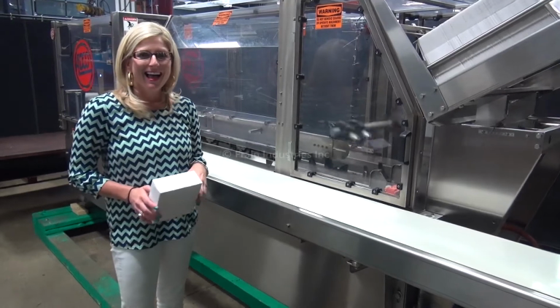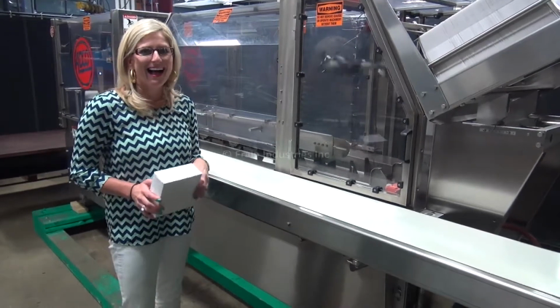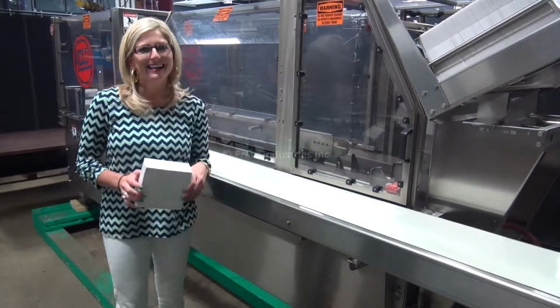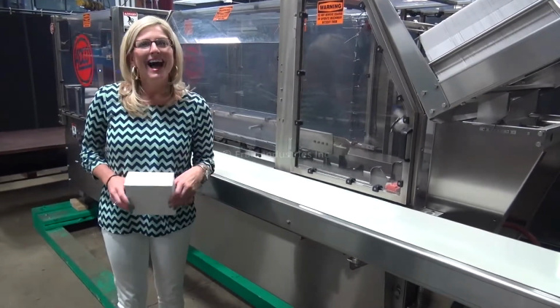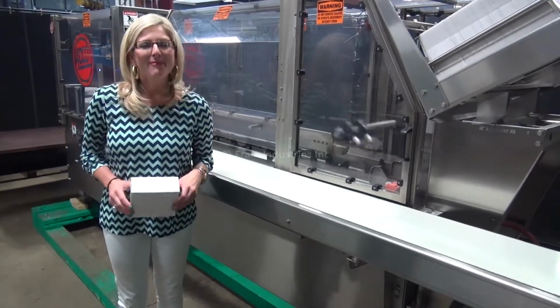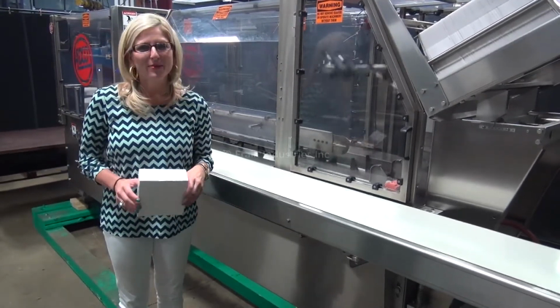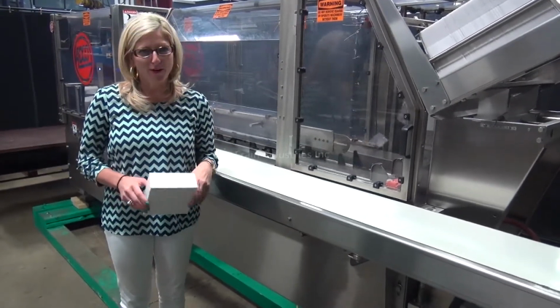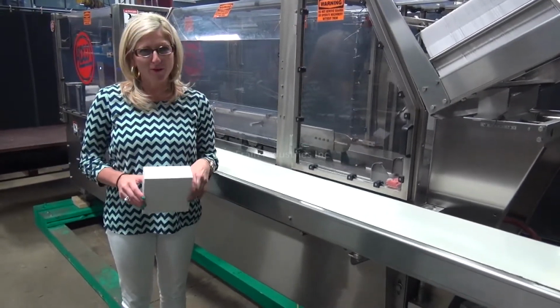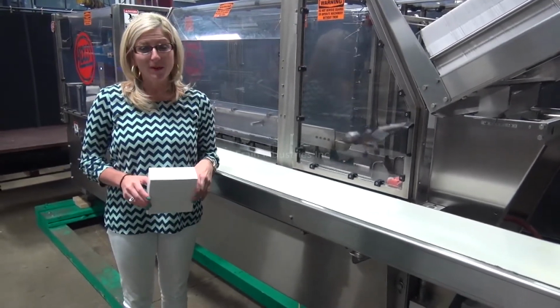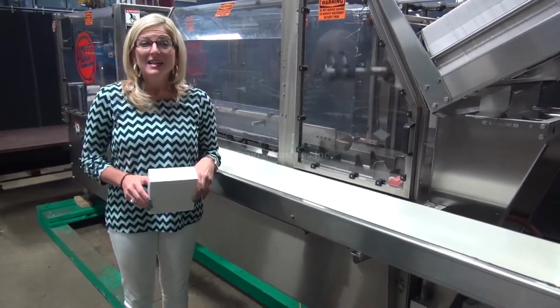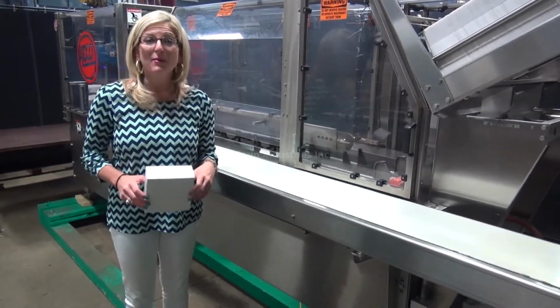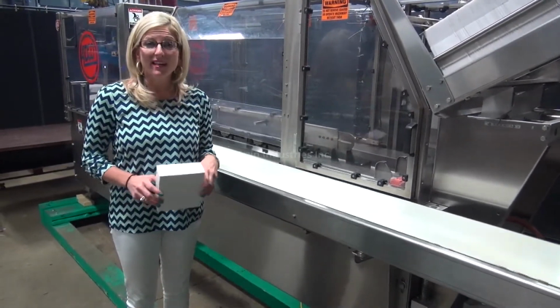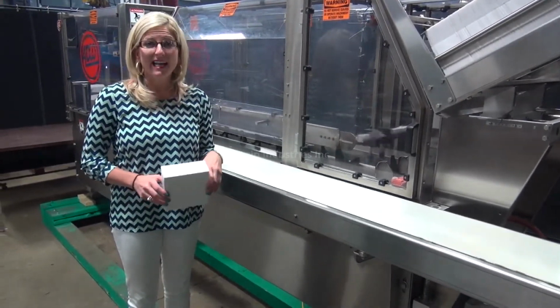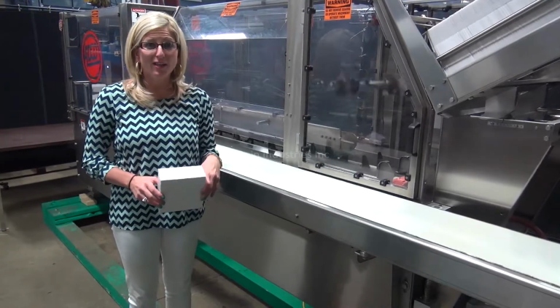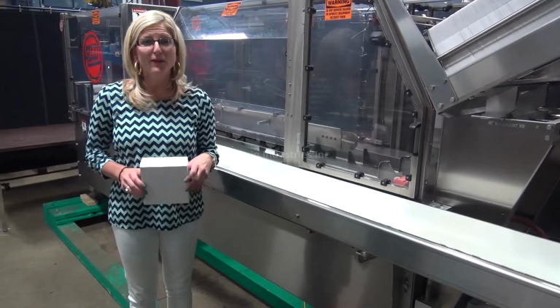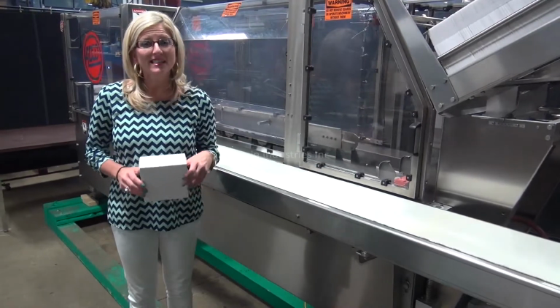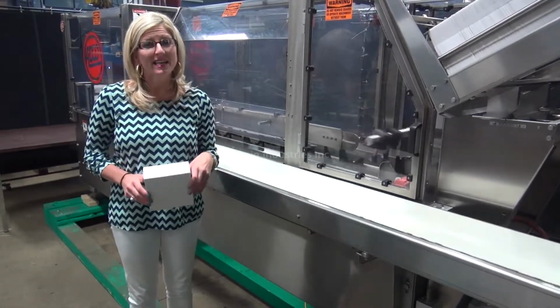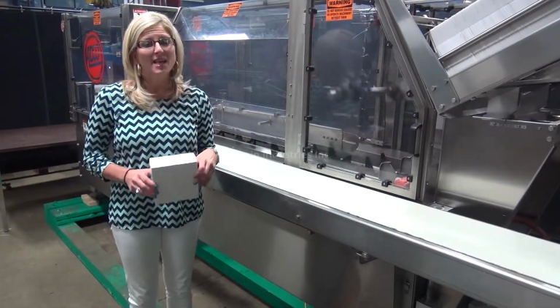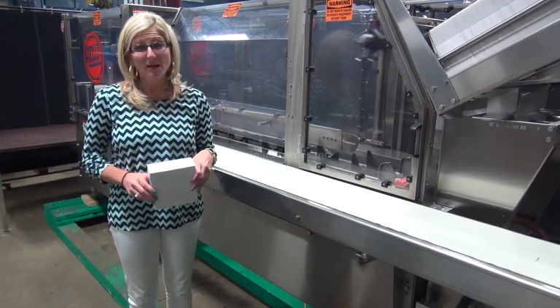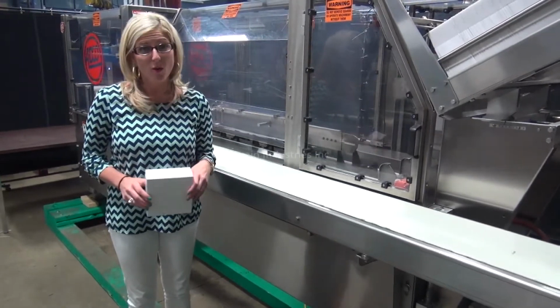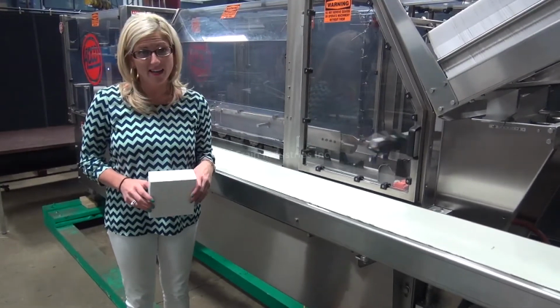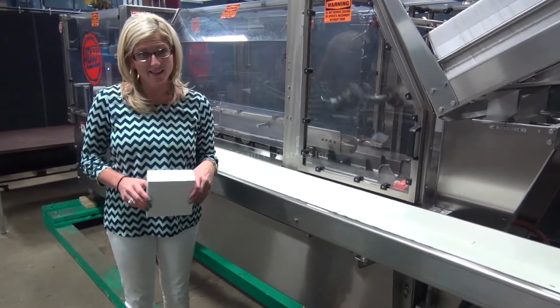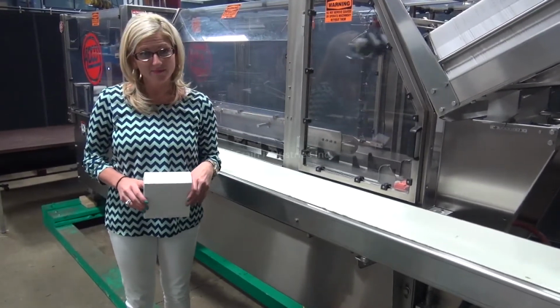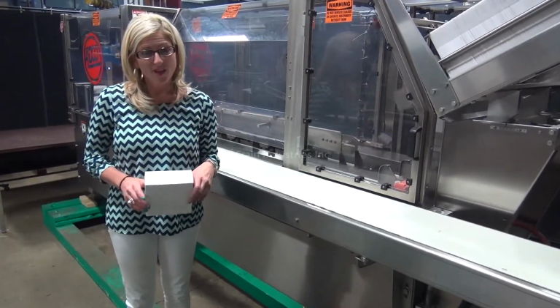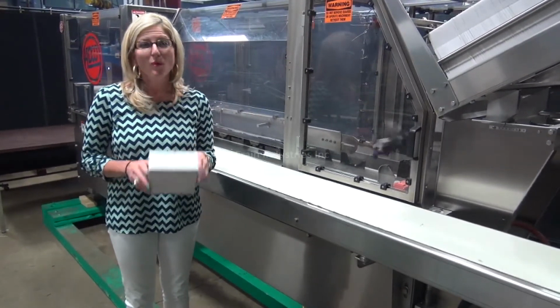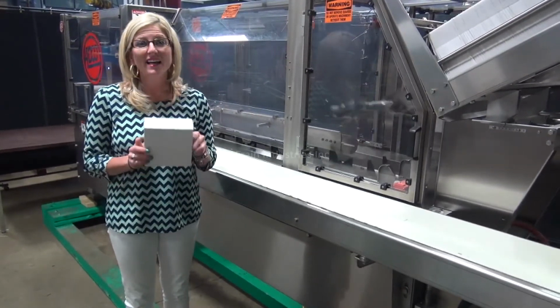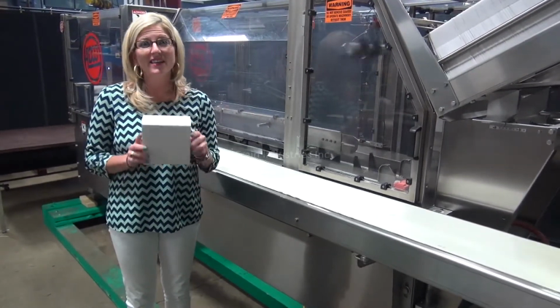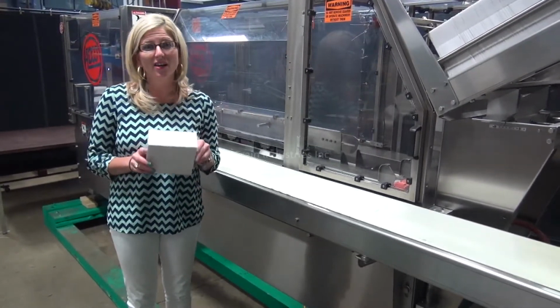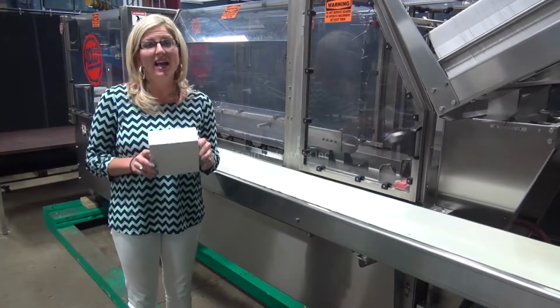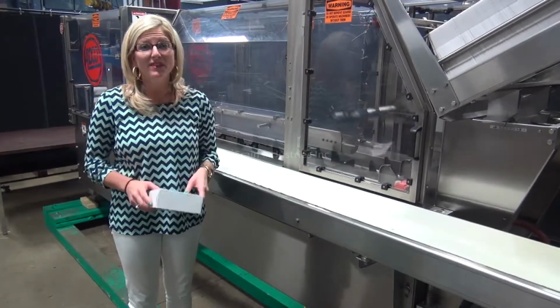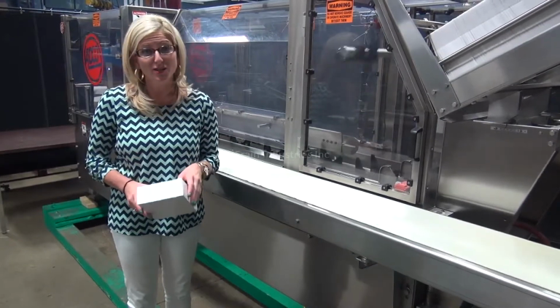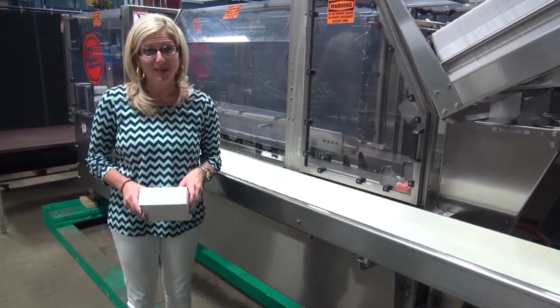Hi, I'm Katie with The Frame Group. Today we're cycling an ADCO 15B Semi-Automatic Horizontal Karton. We'll be cycling this karton at 50 karts per minute.